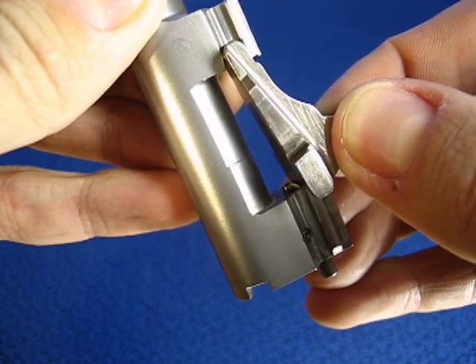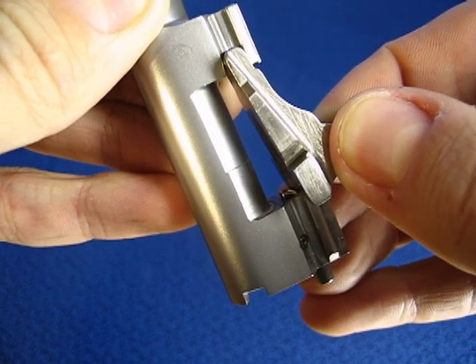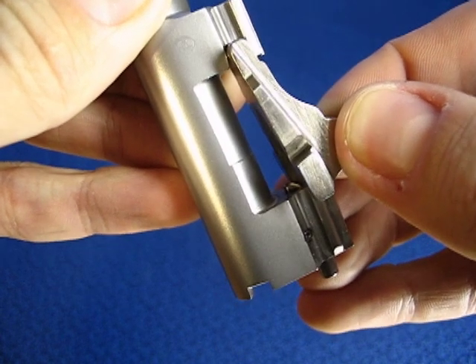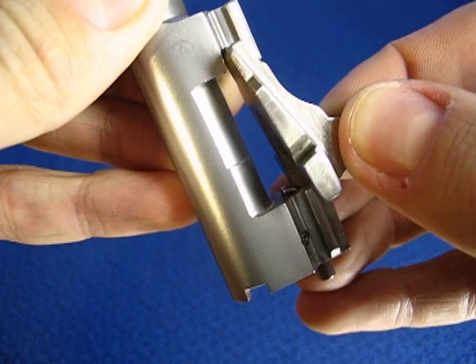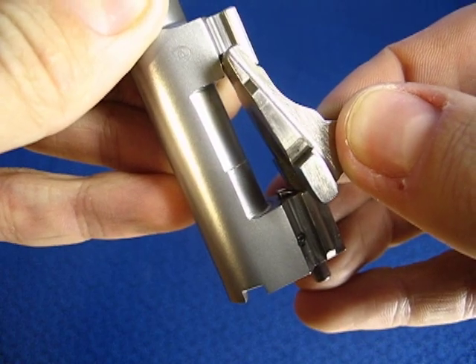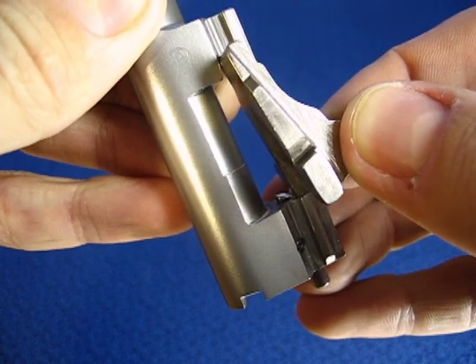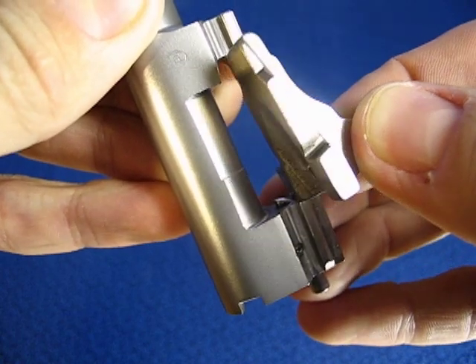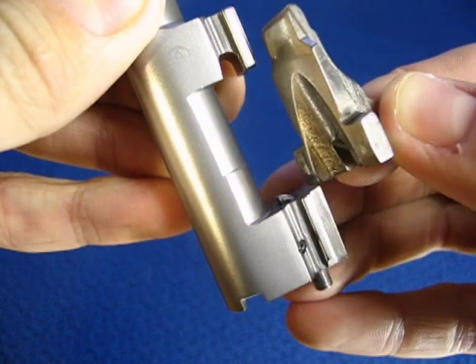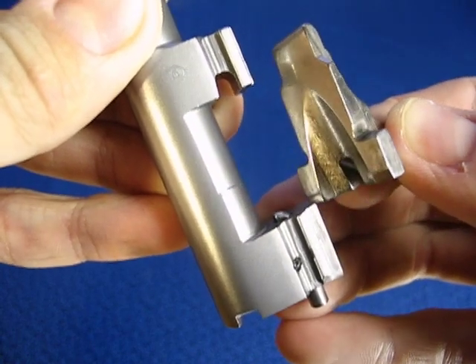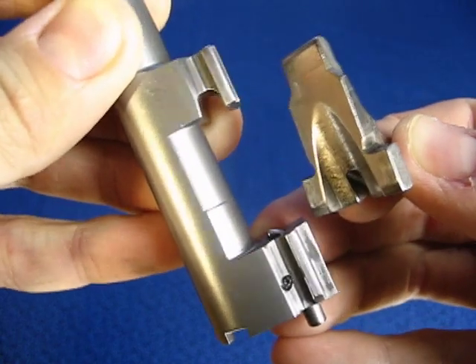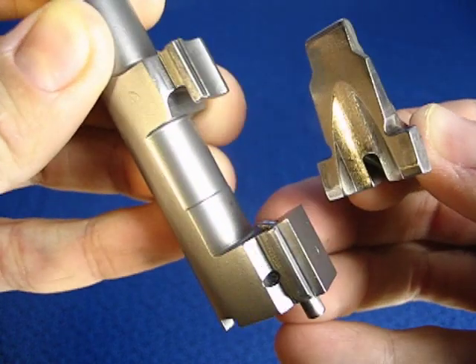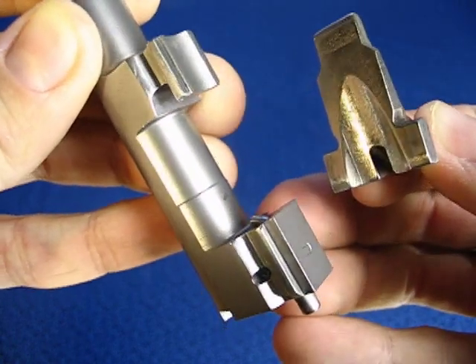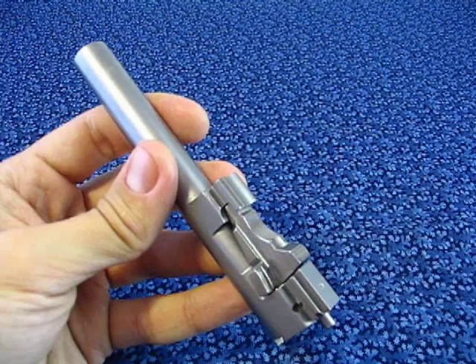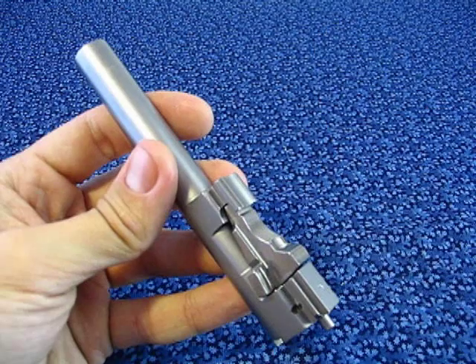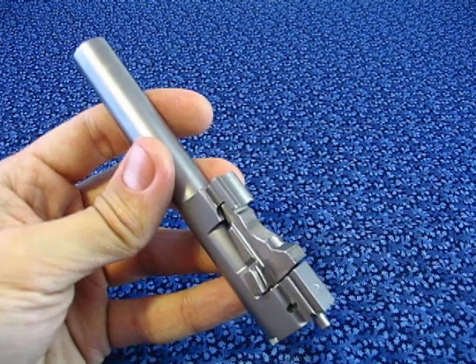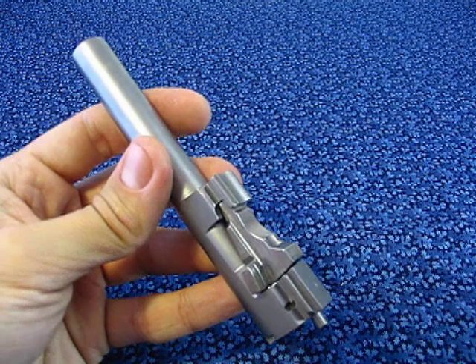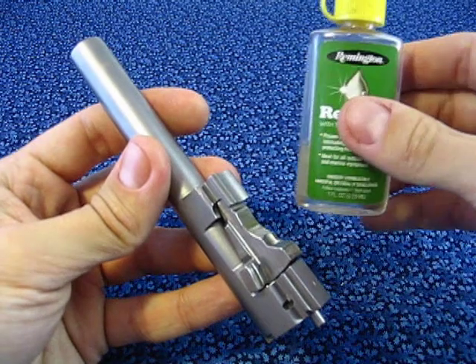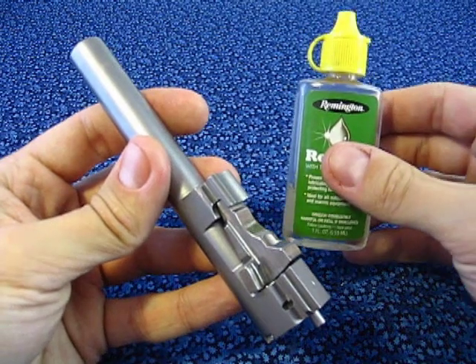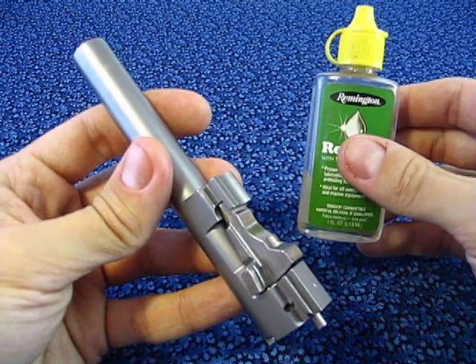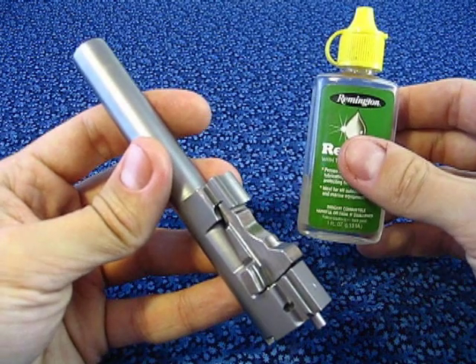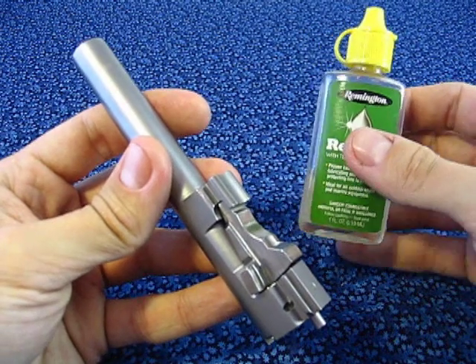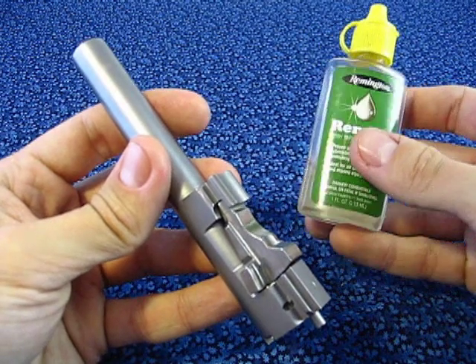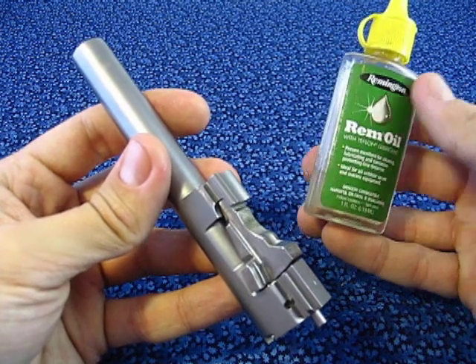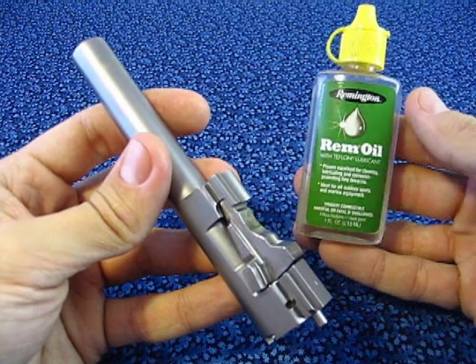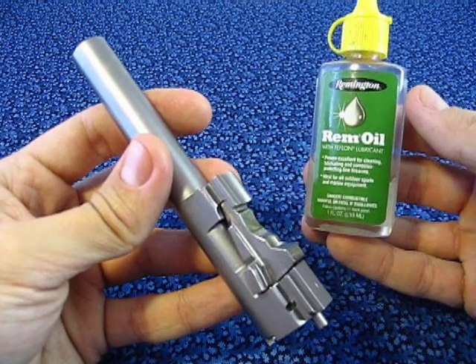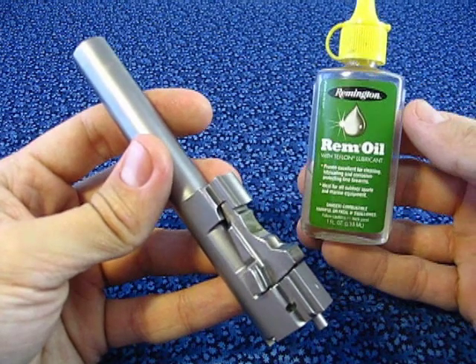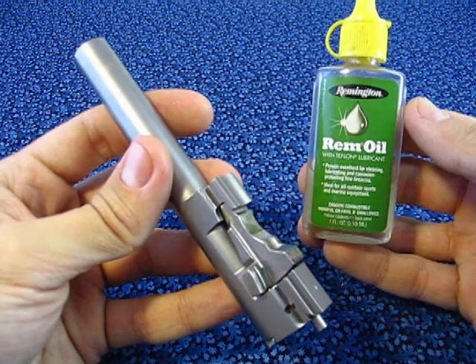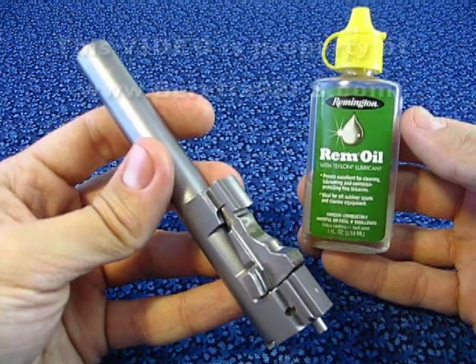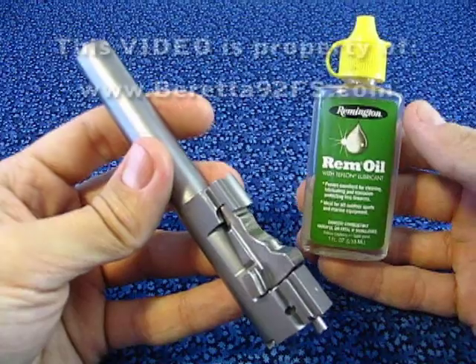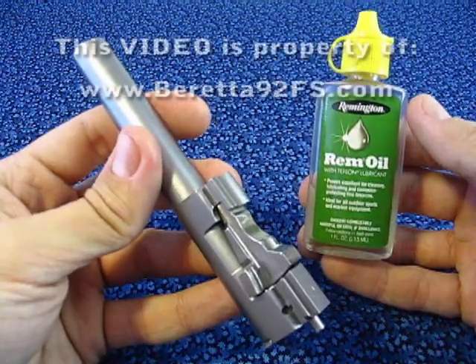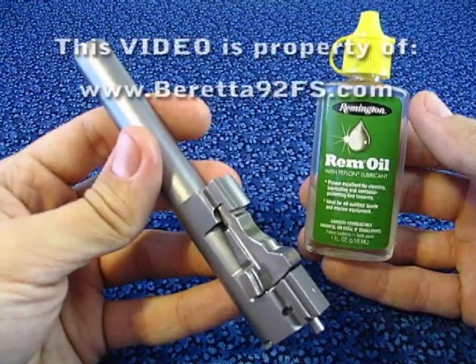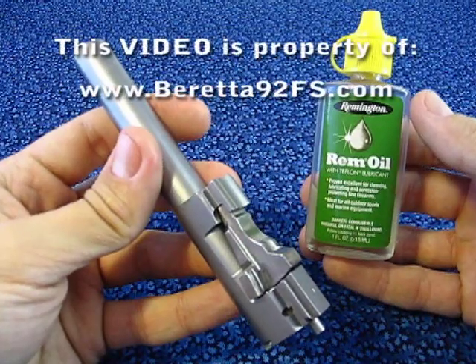It might not be easy to accomplish at first try. If you have problems with the locking block getting stuck, I would advise you to lube it well with oil before attempting to take it out.